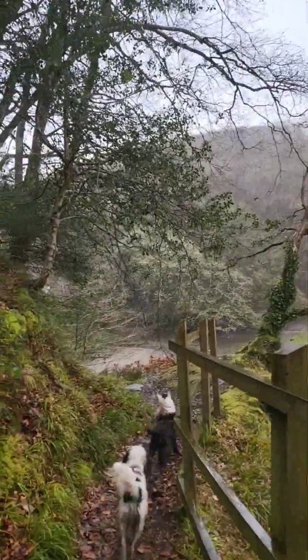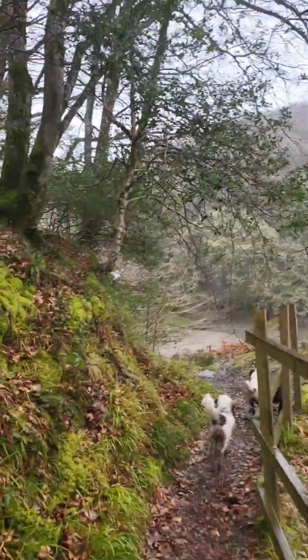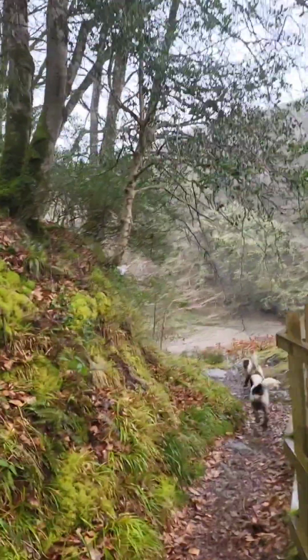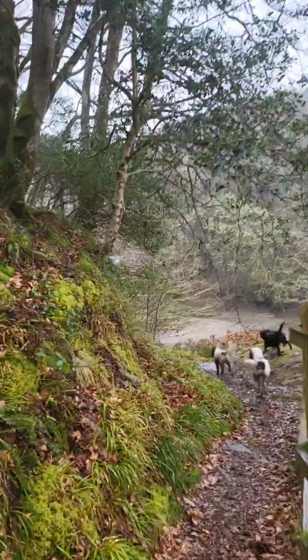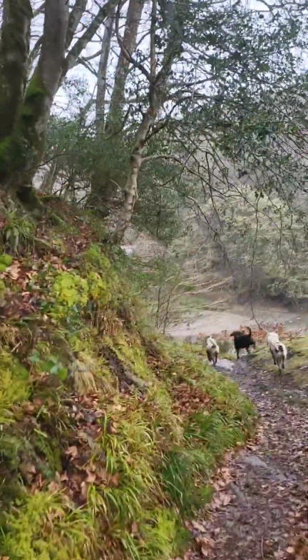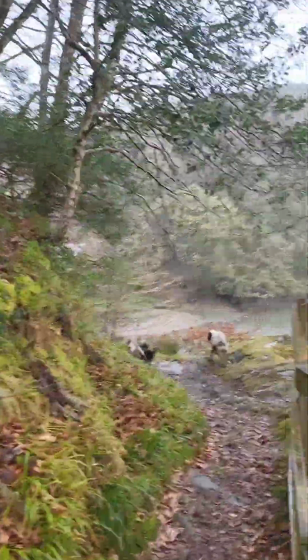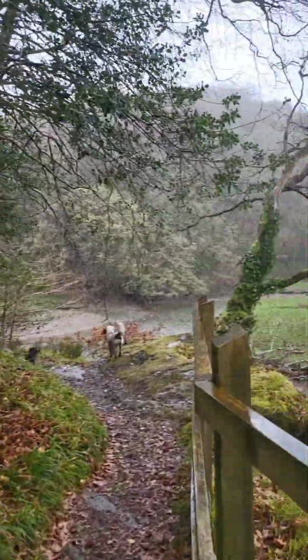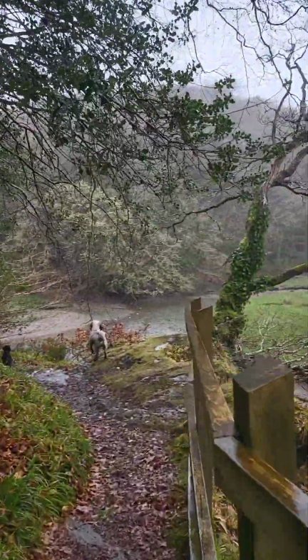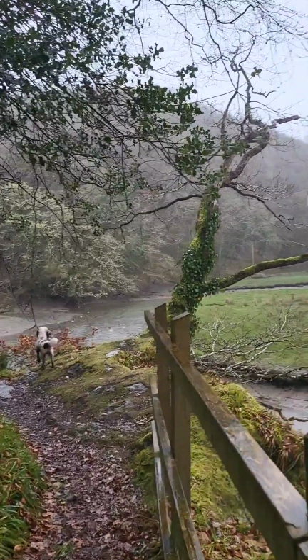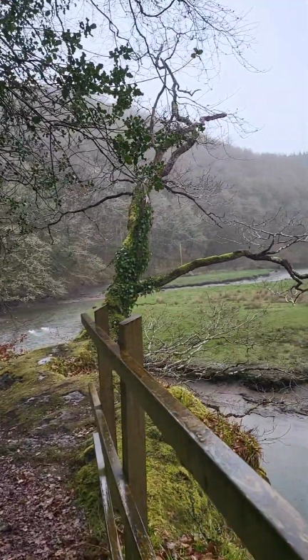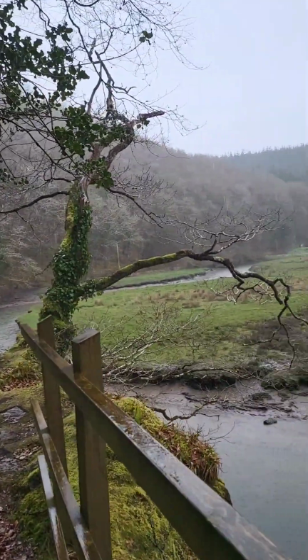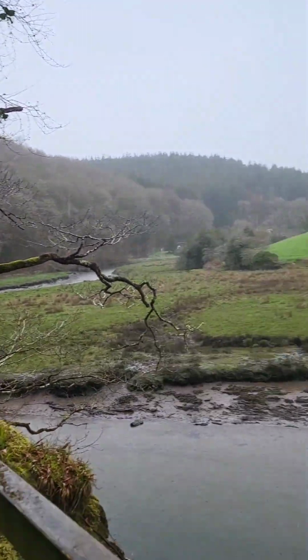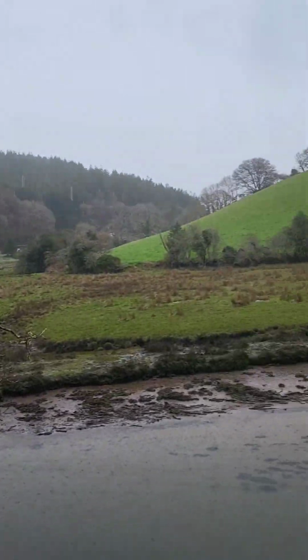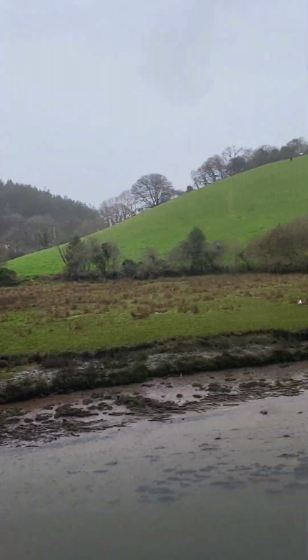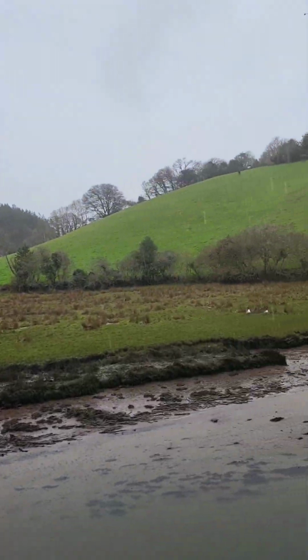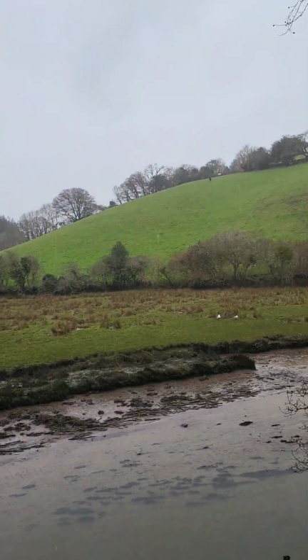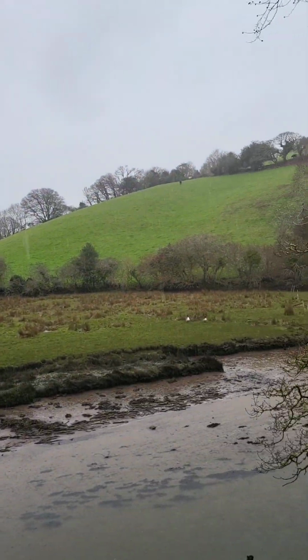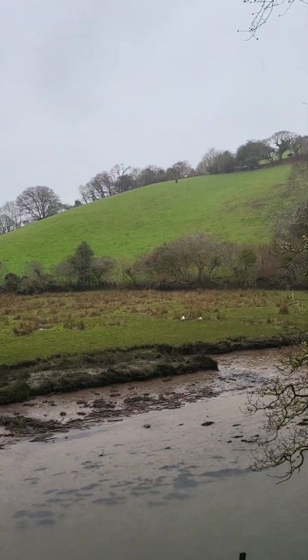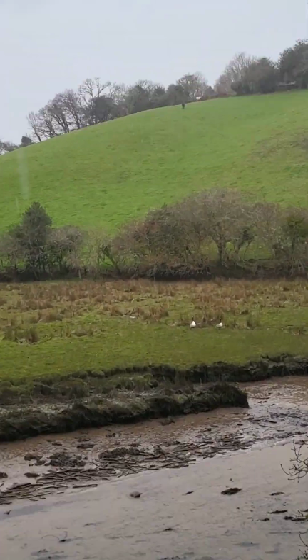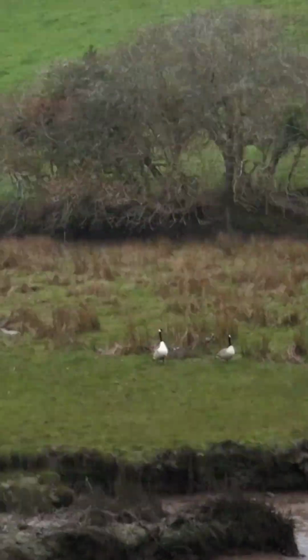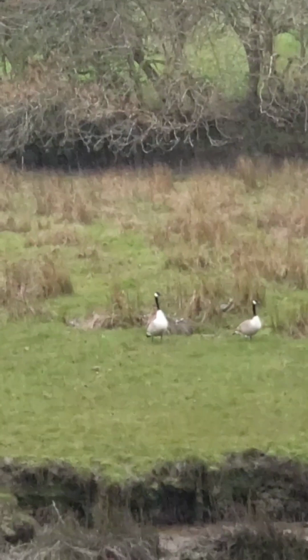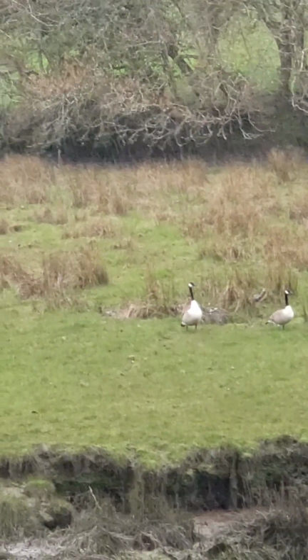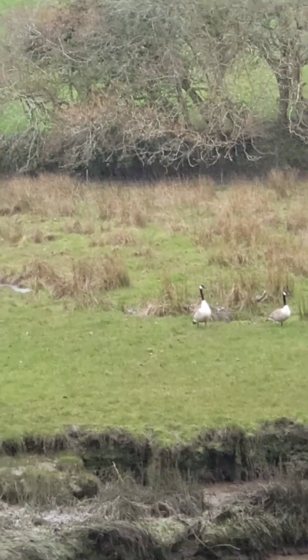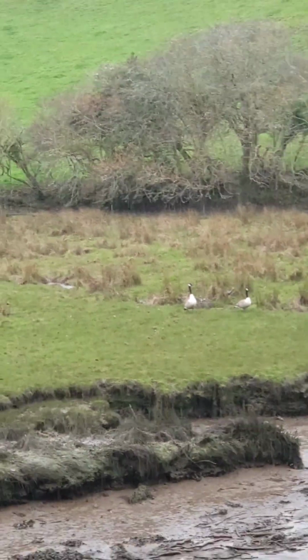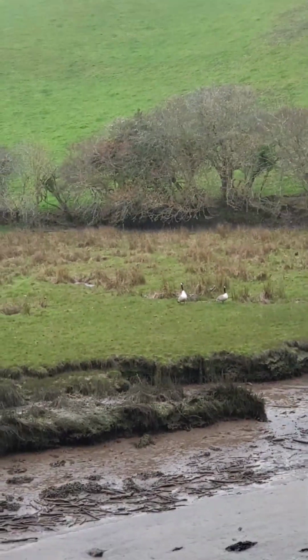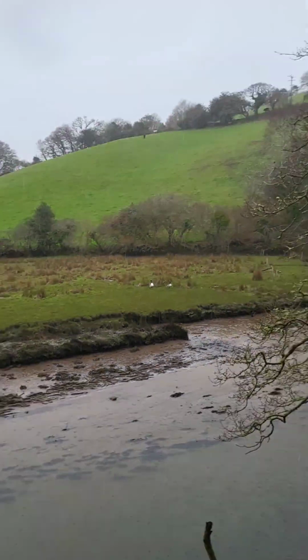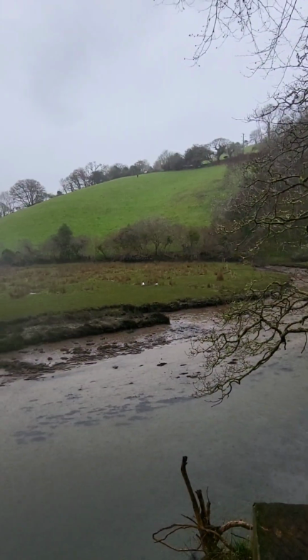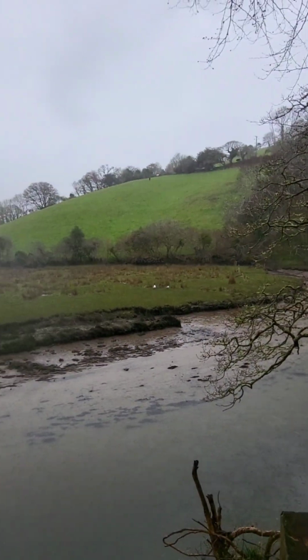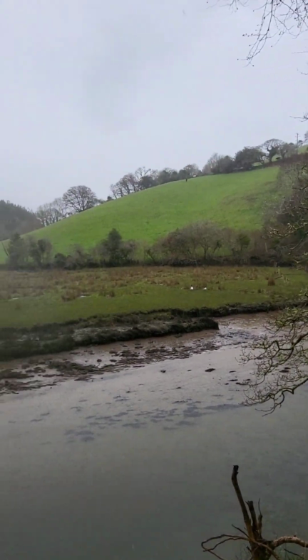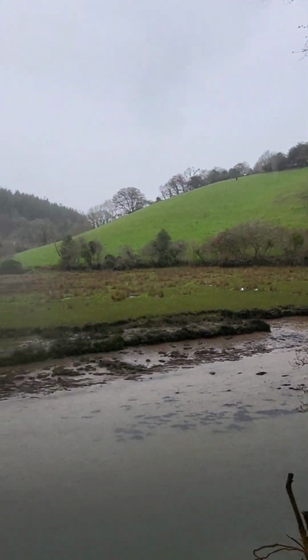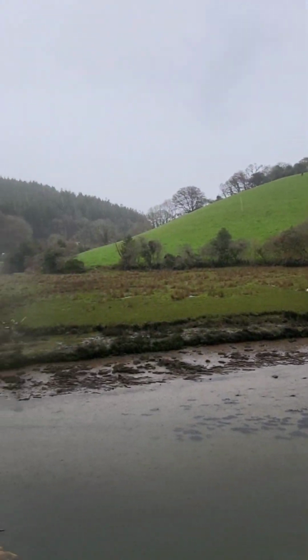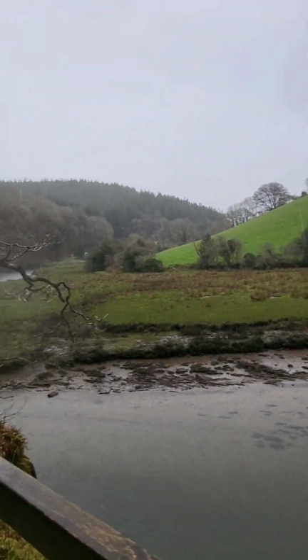Even in the rain, it's lovely. You don't mind being out - and views like this! Look at these Canadian geese, I think they are. Keeping in harness. Just quite beautiful.